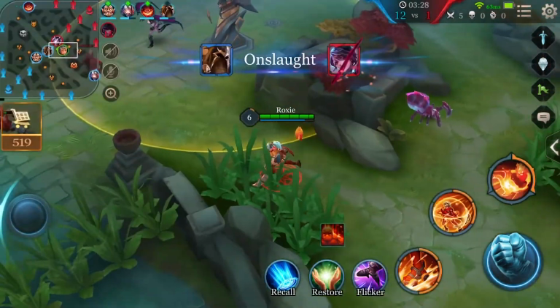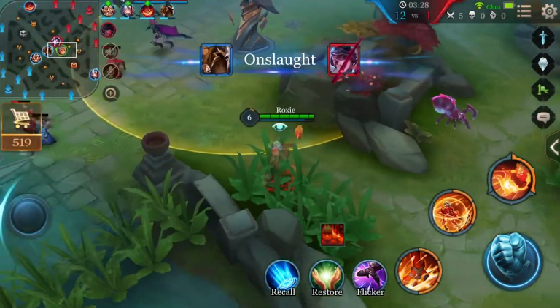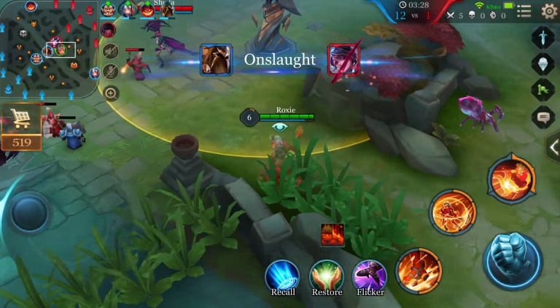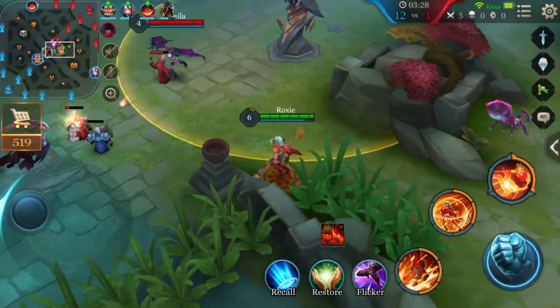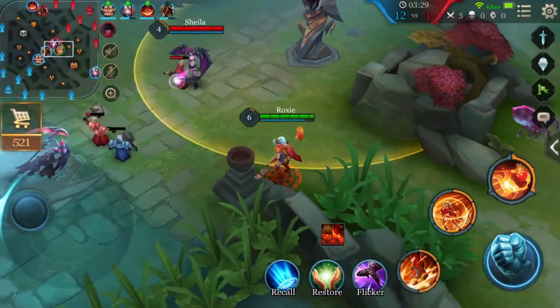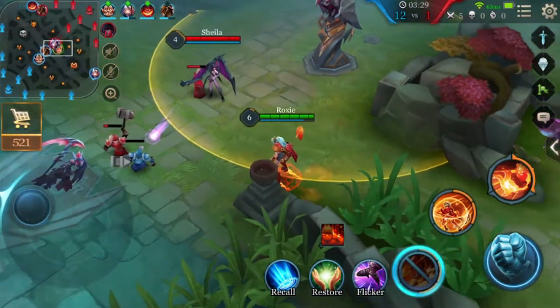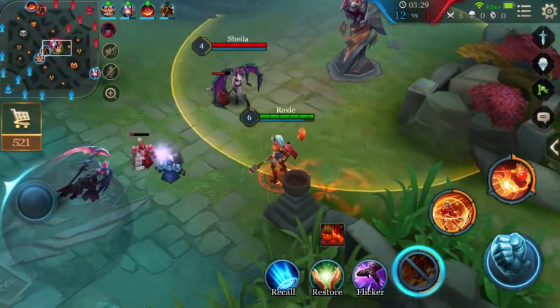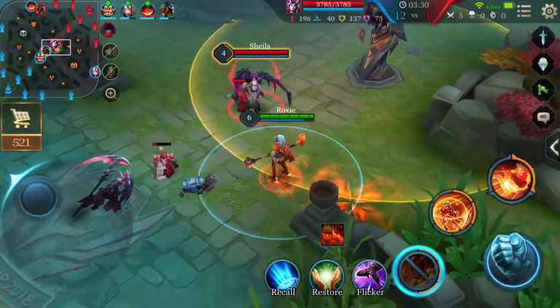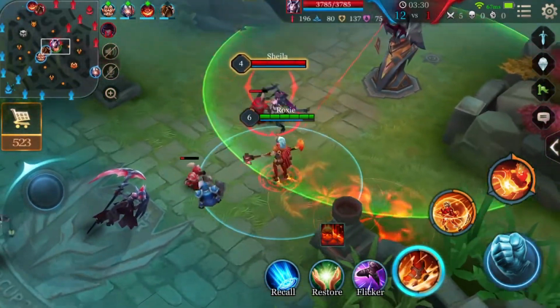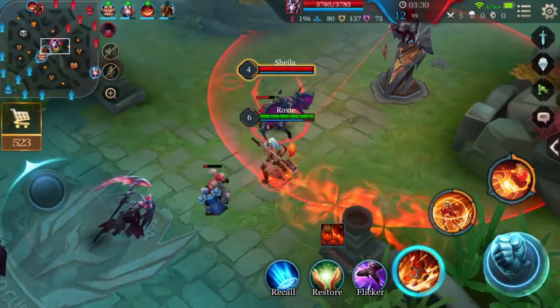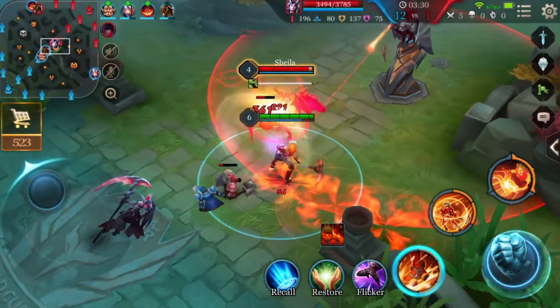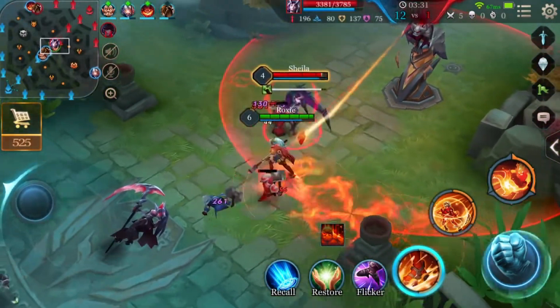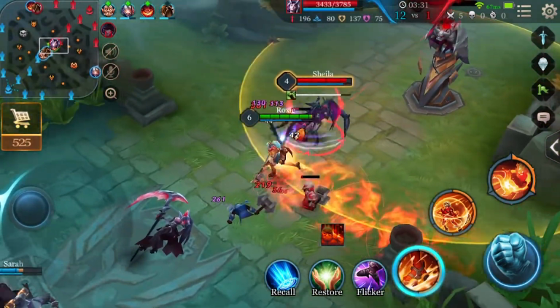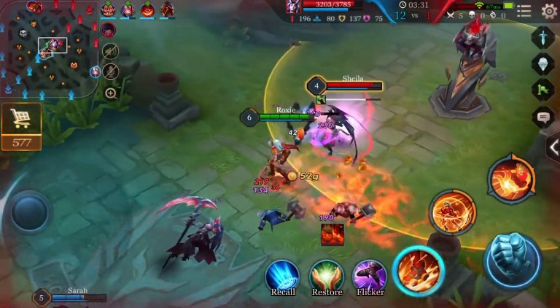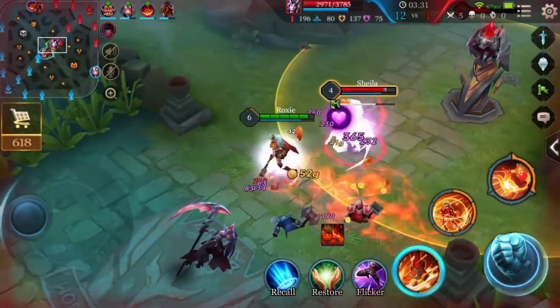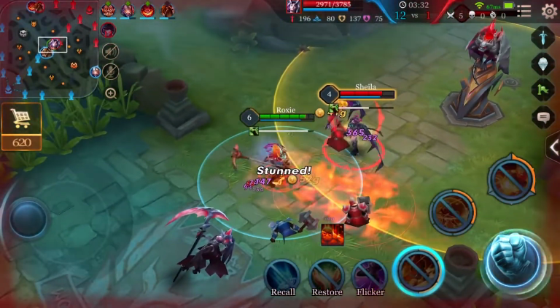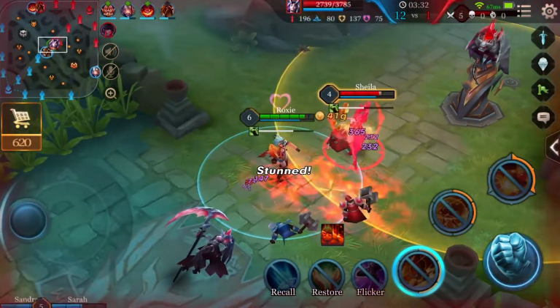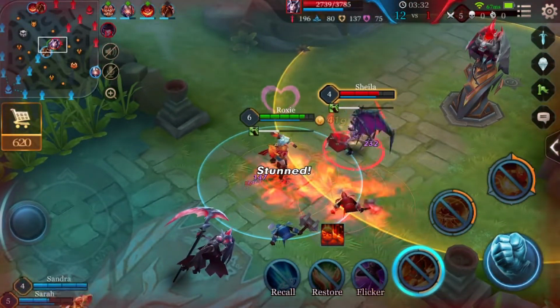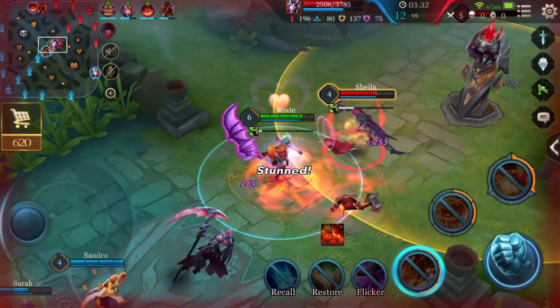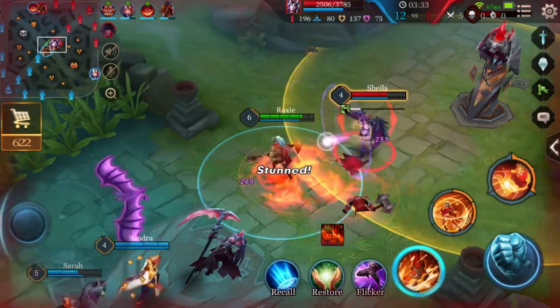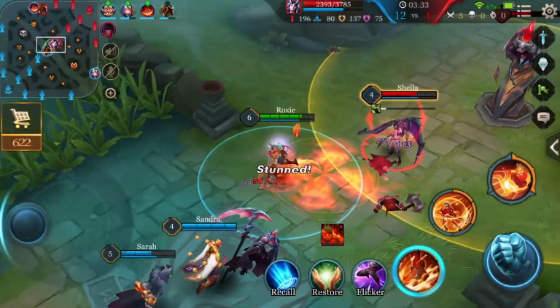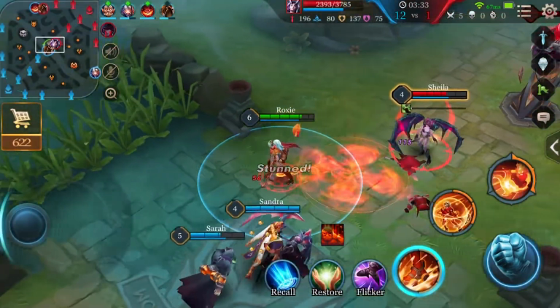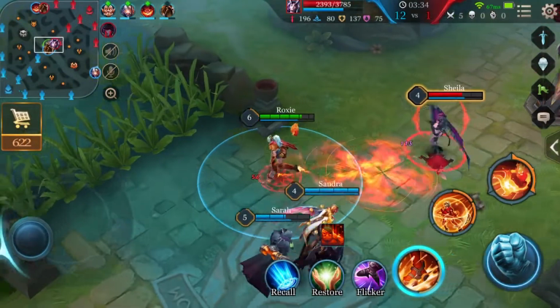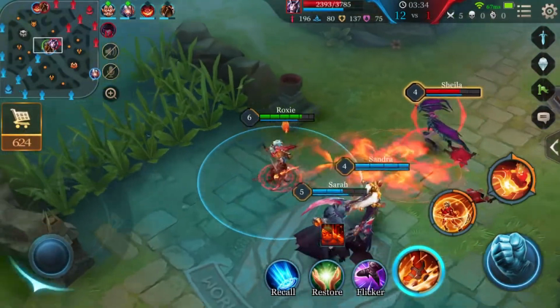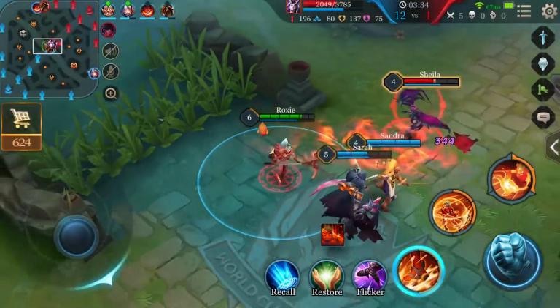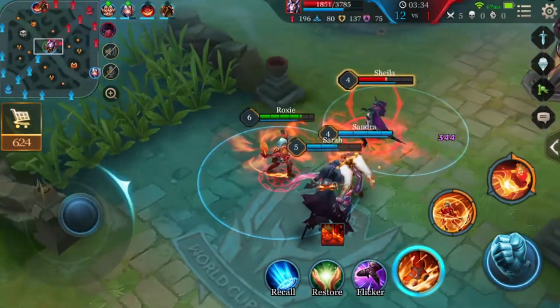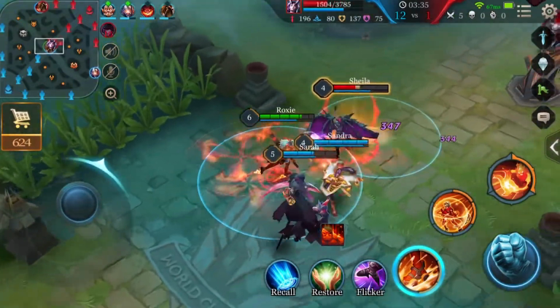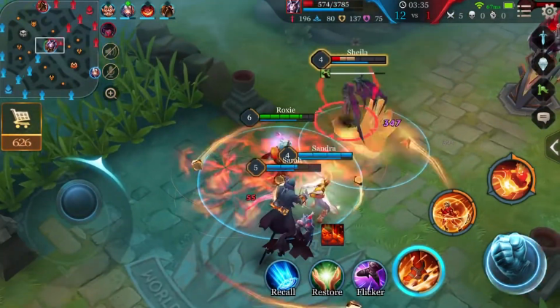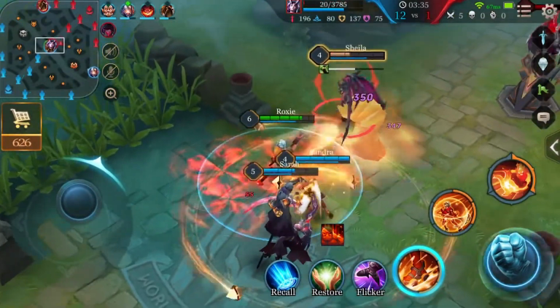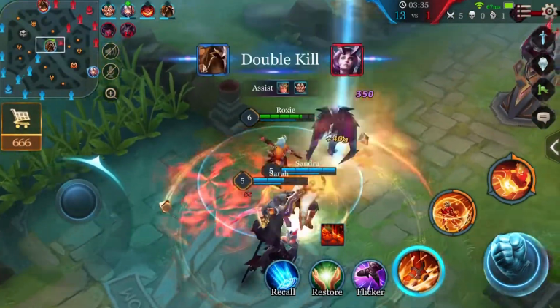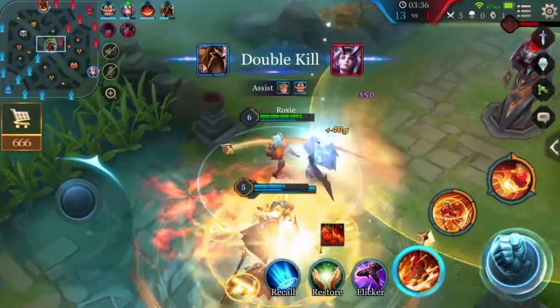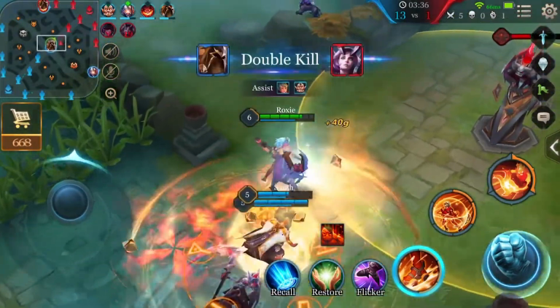More HP equals more ability power, so stack up that HP. We suggest getting Holy of Holies to efficiently increase both her survivability and damage.